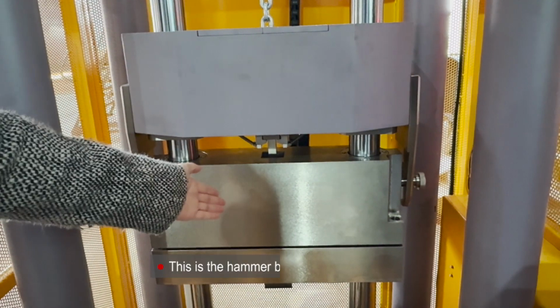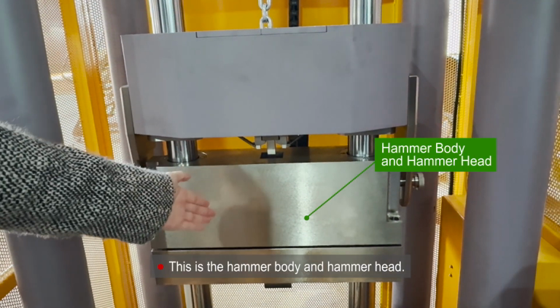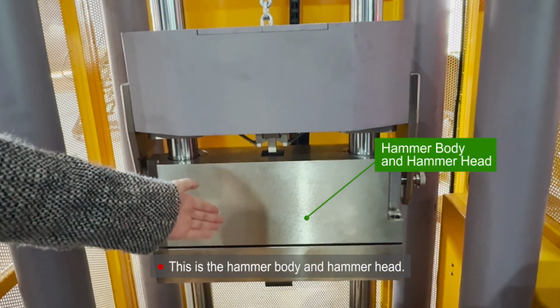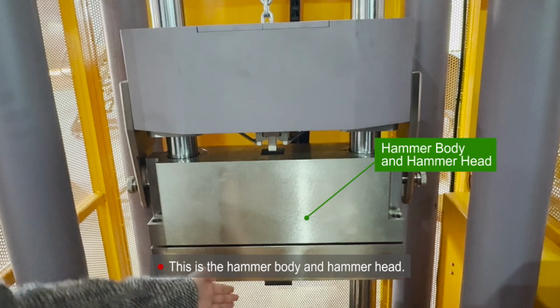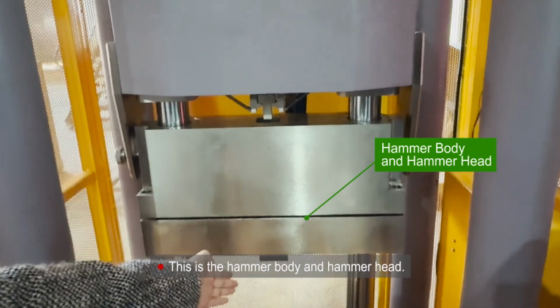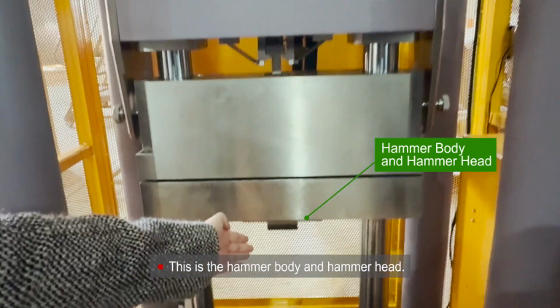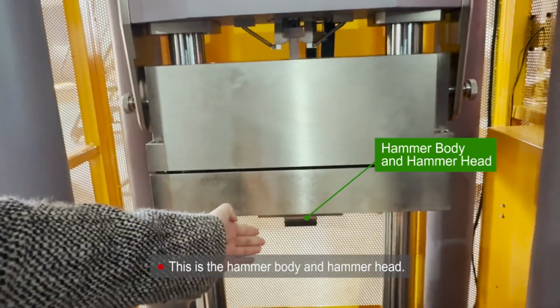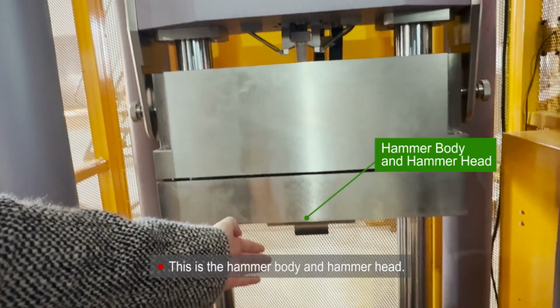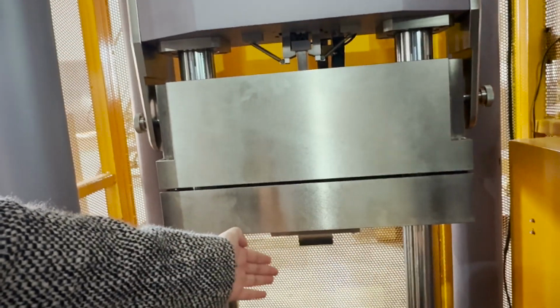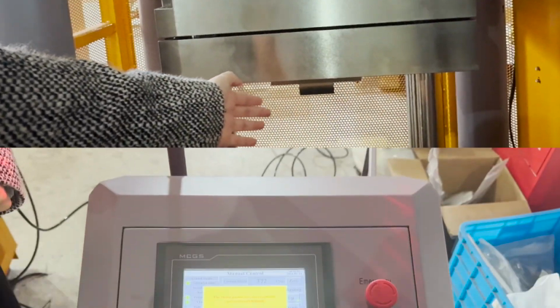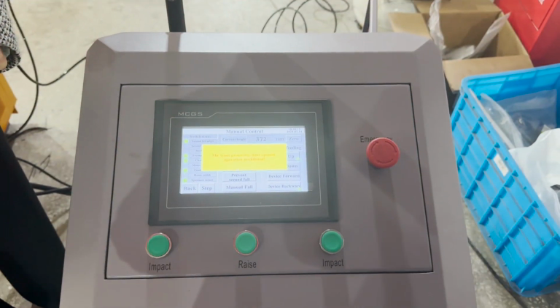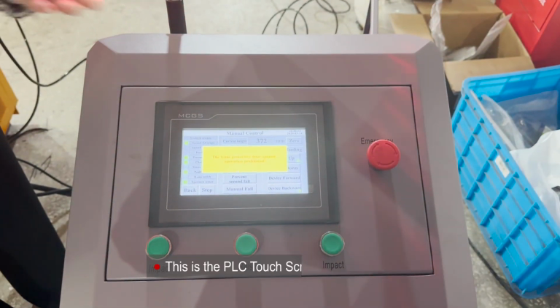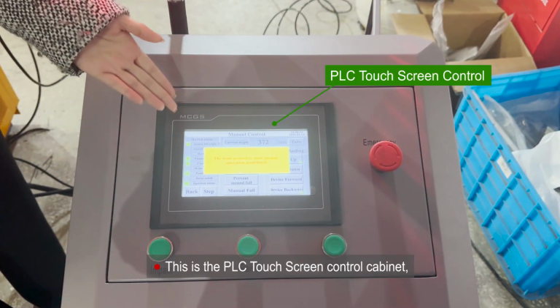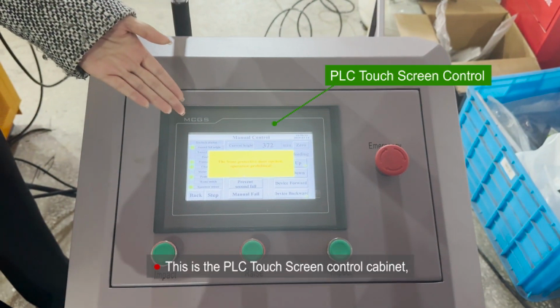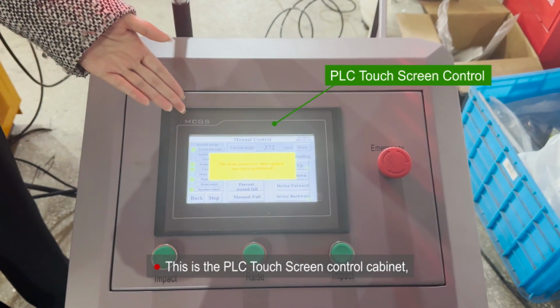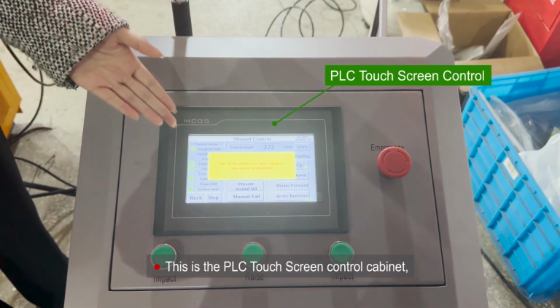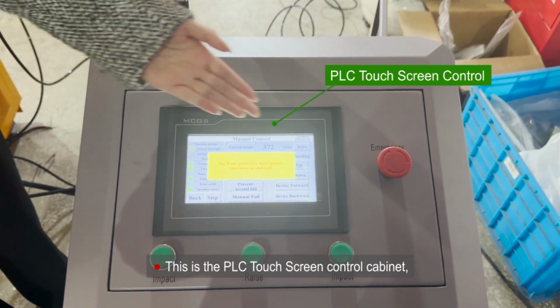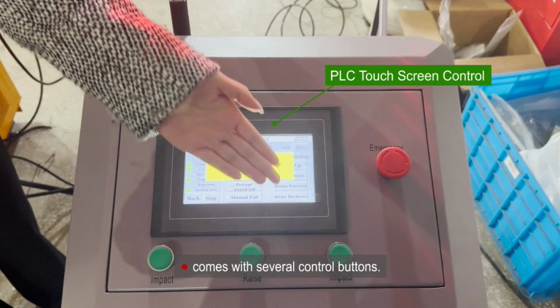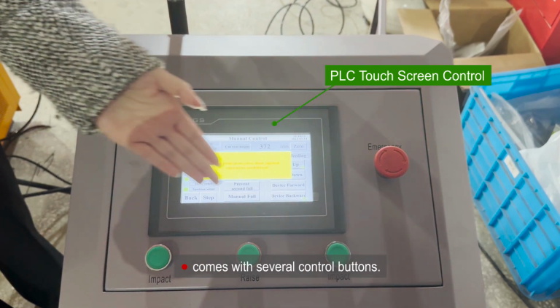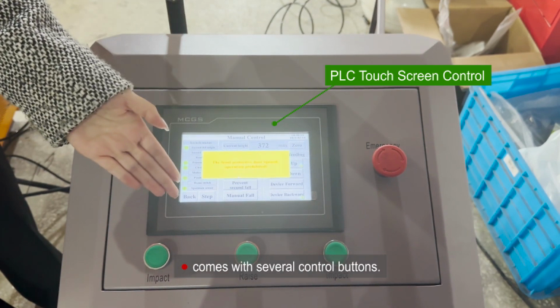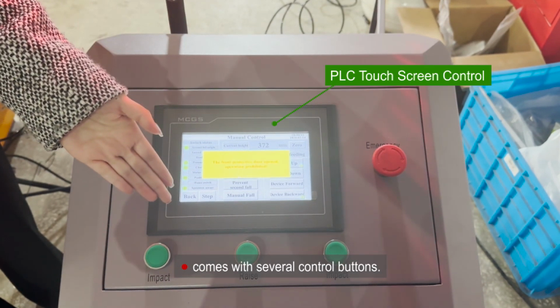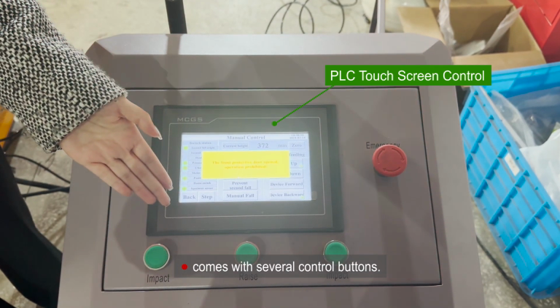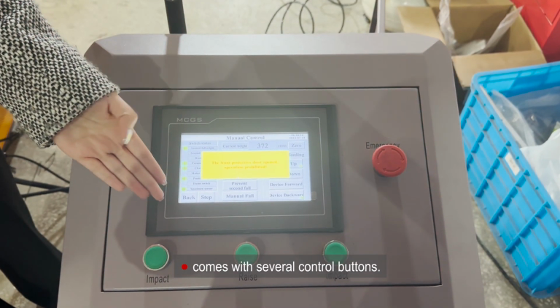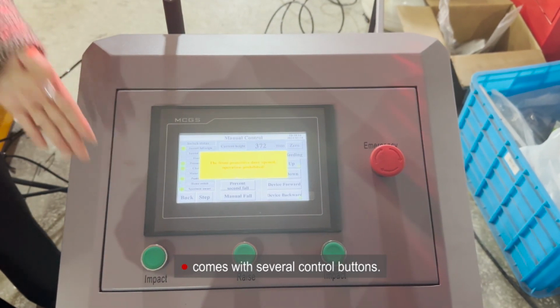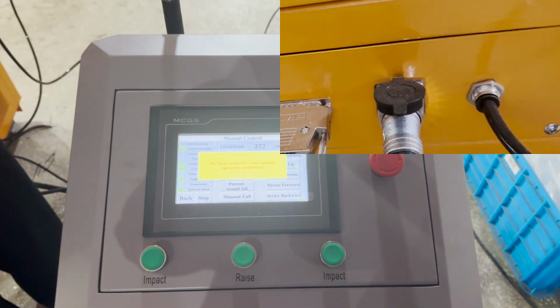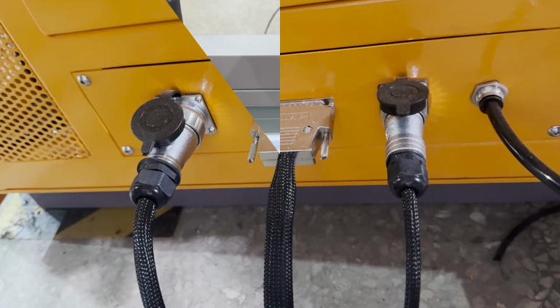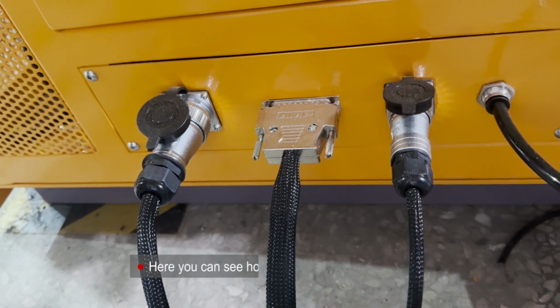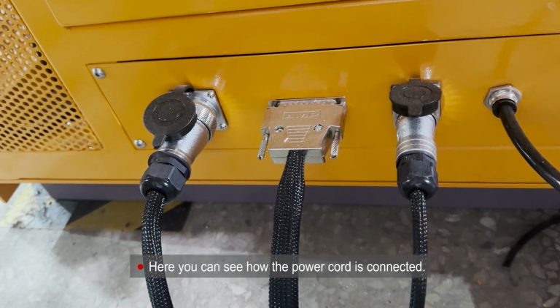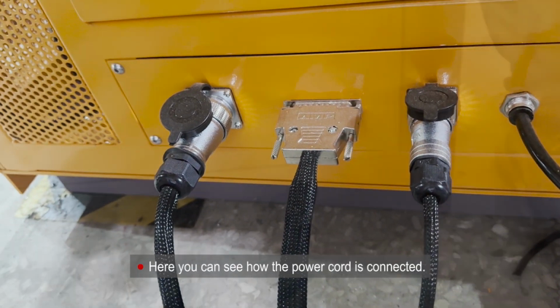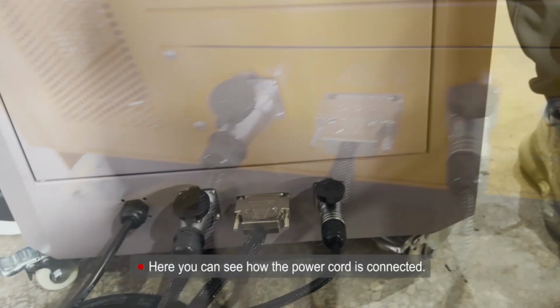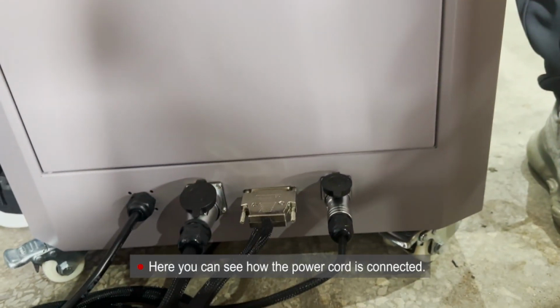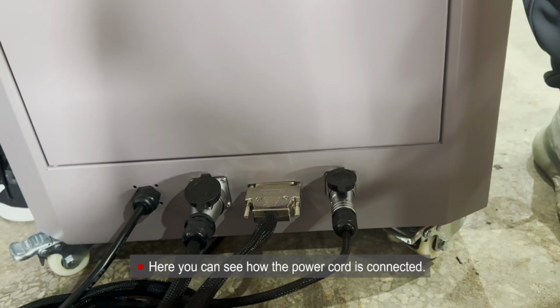This is the hammer body and hammer head. This is the PLC touchscreen control cabinet, which comes with several control buttons. Here you can see how the power cord is connected.